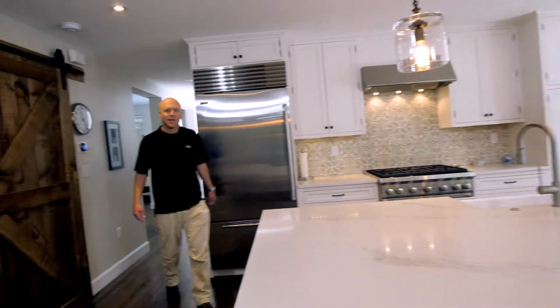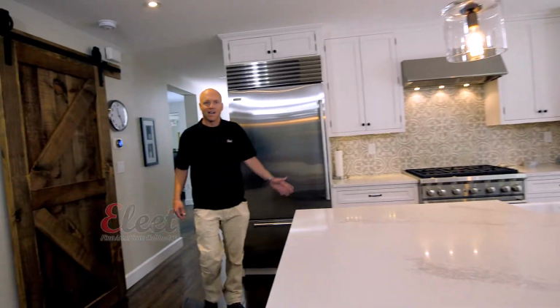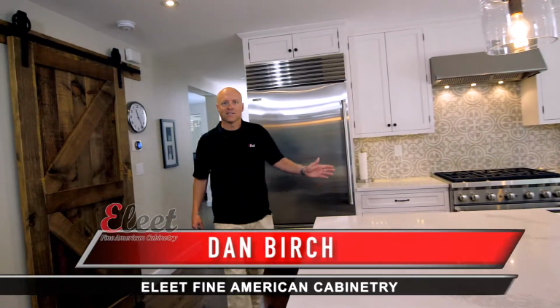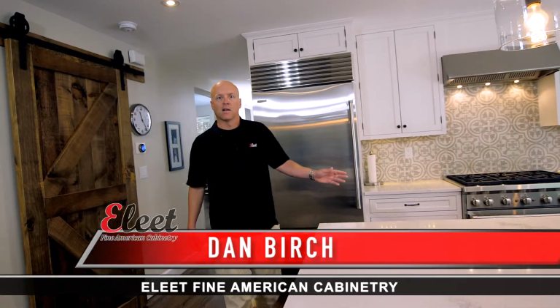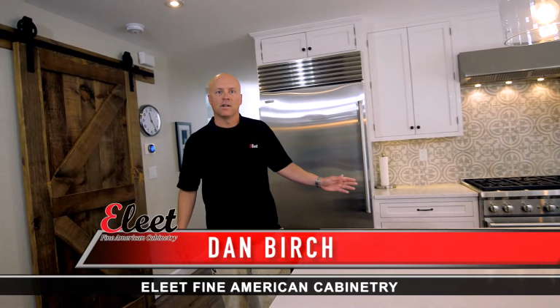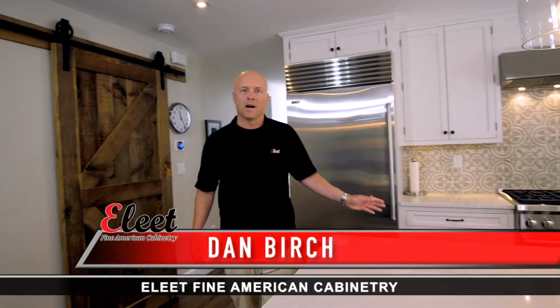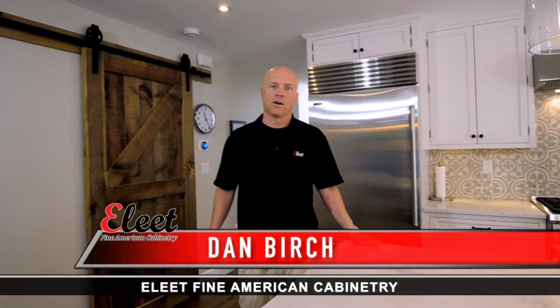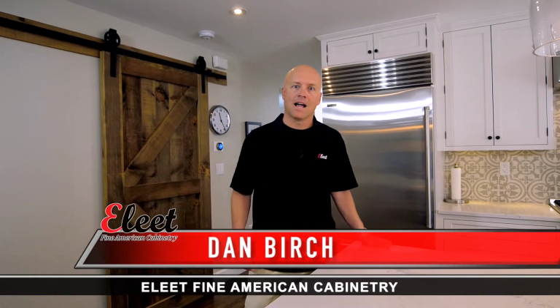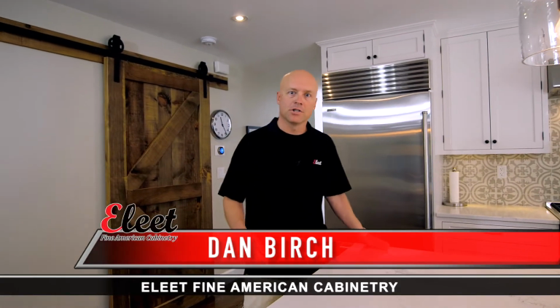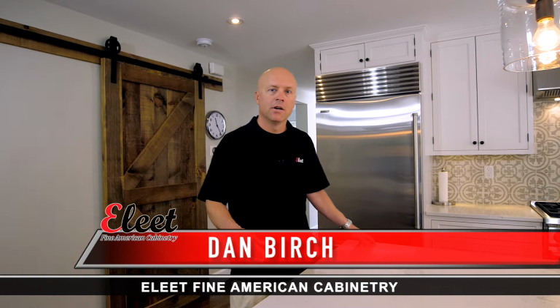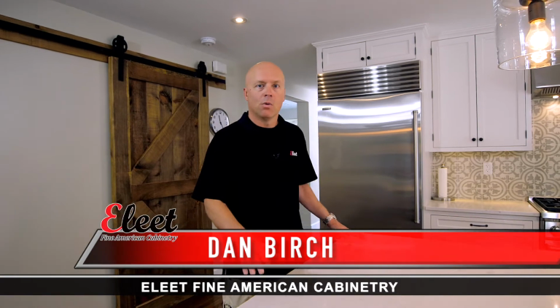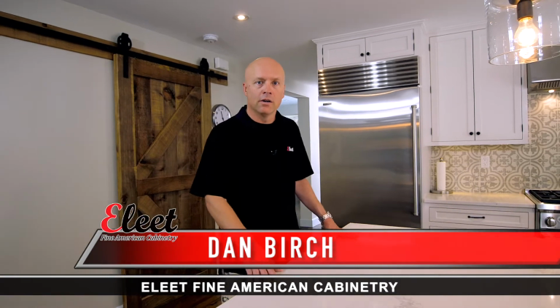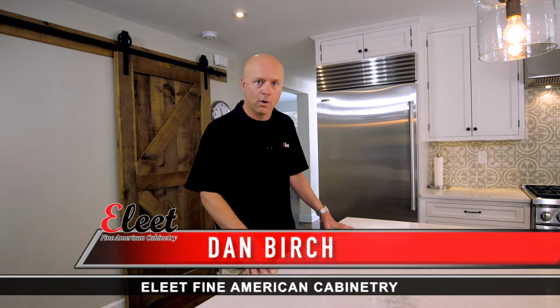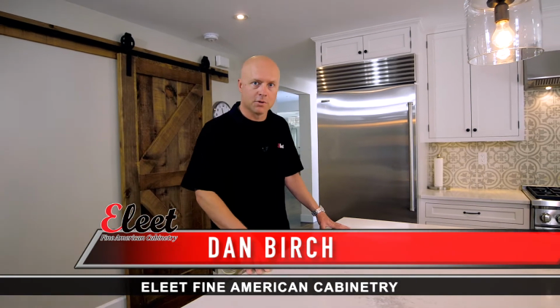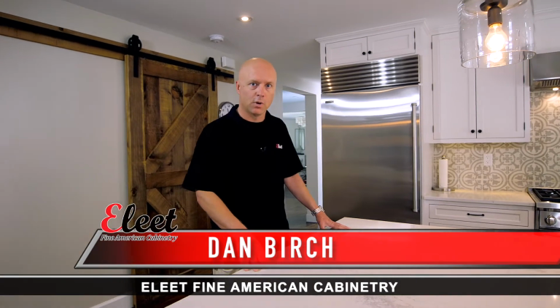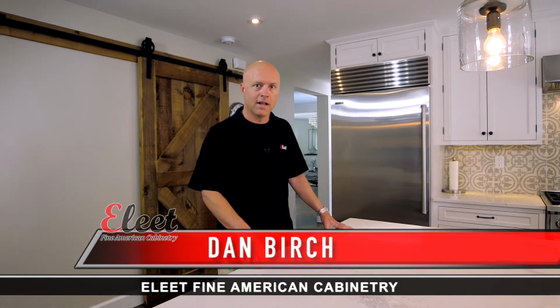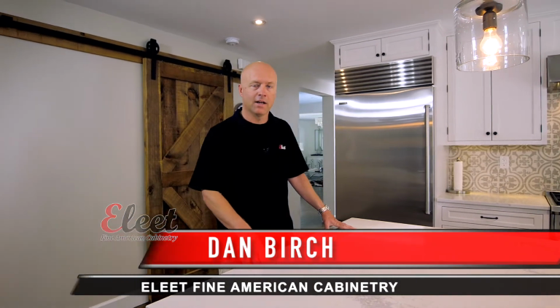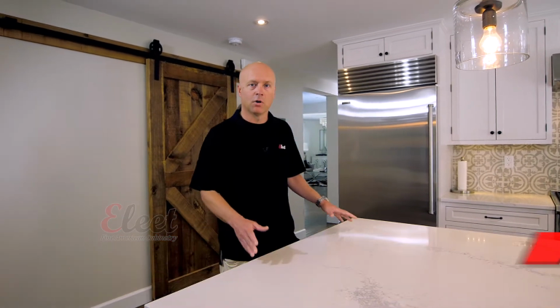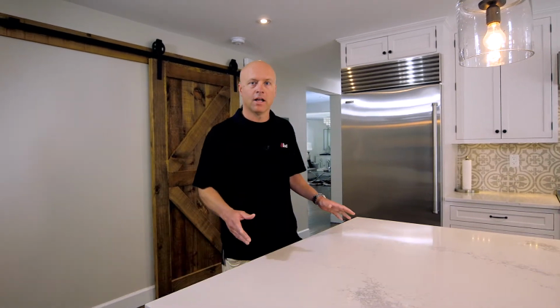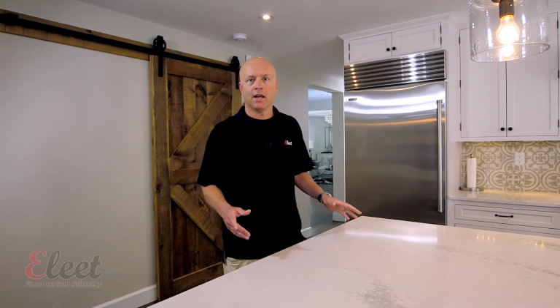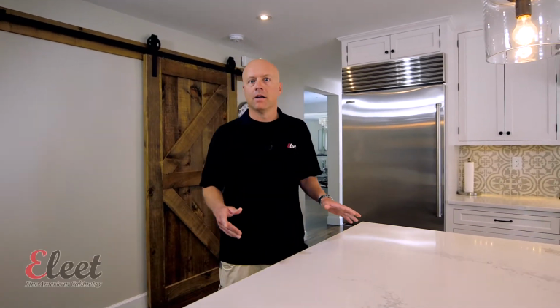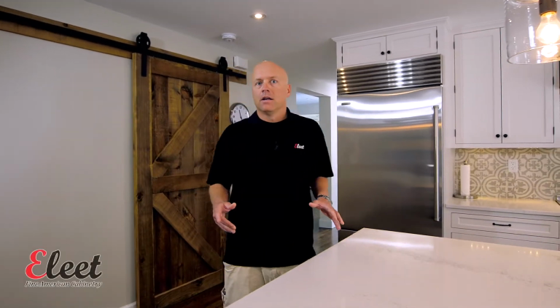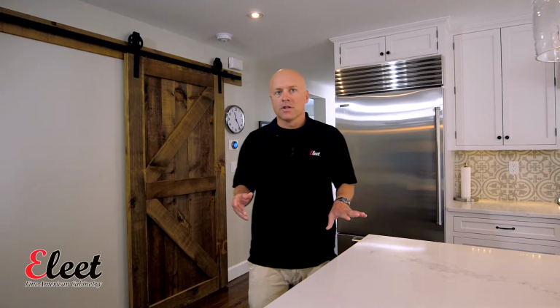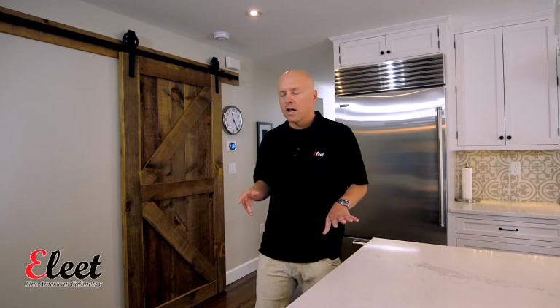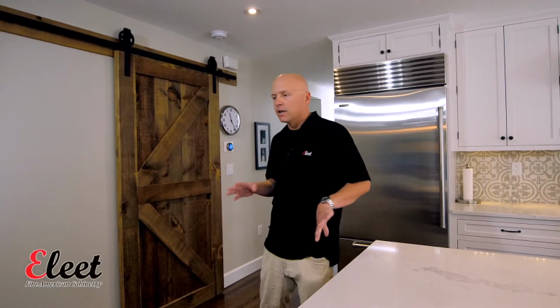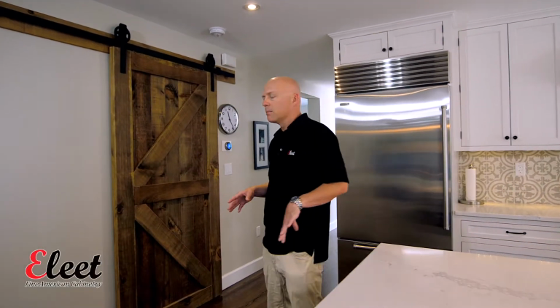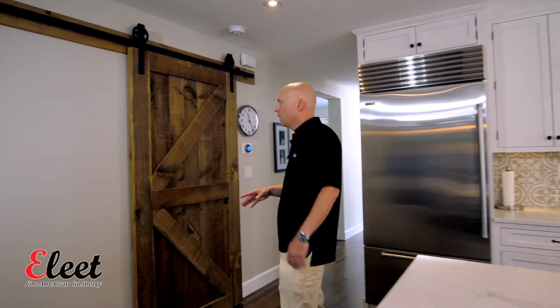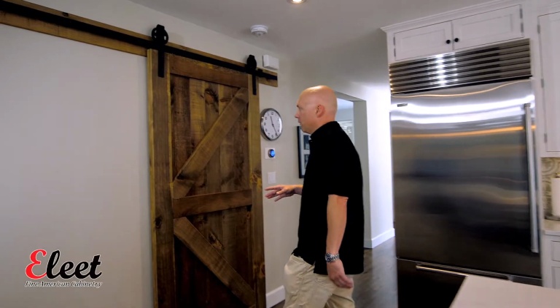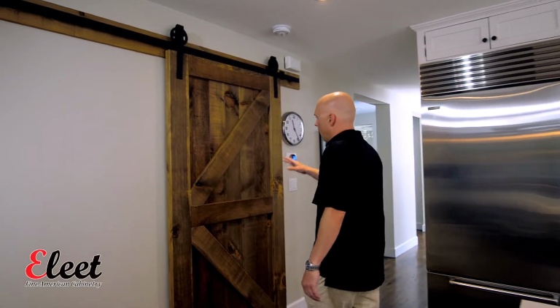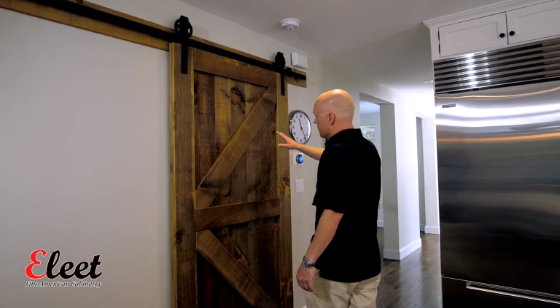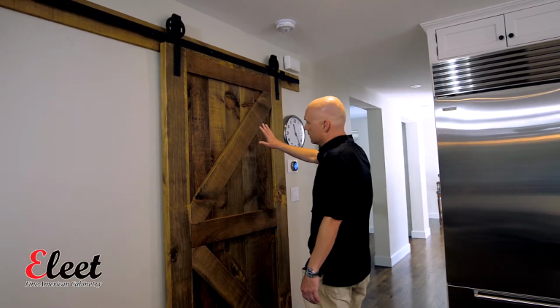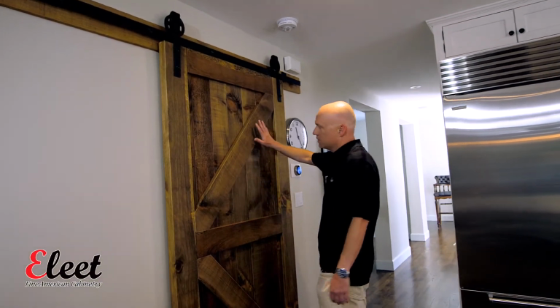Hi, this is Dan with Elite Fine American Cabinetry. We're here in Coral Gables, Florida today, looking at a kitchen that's kind of a contemporary play on a farmhouse kitchen.